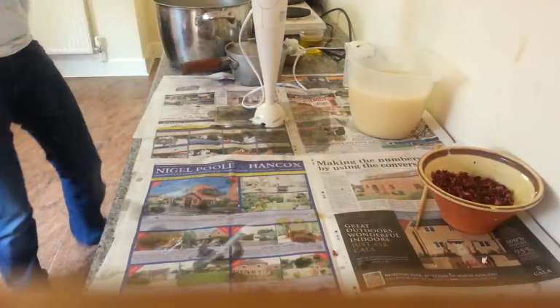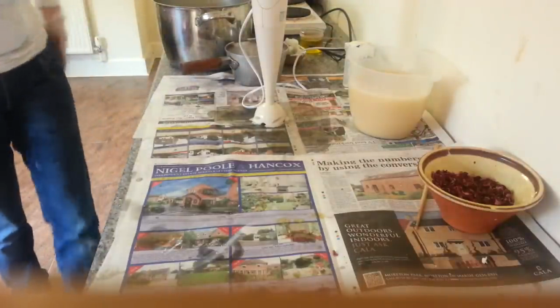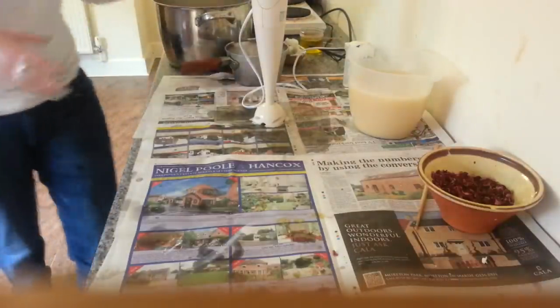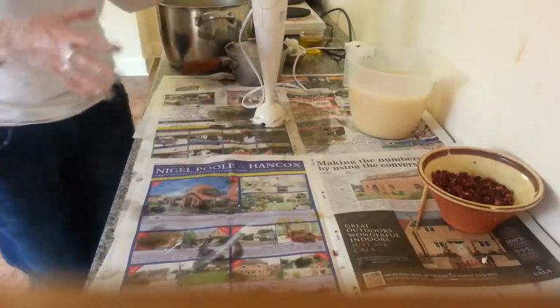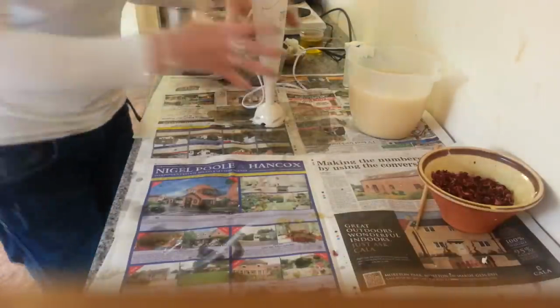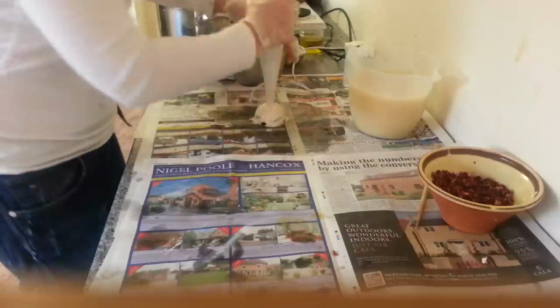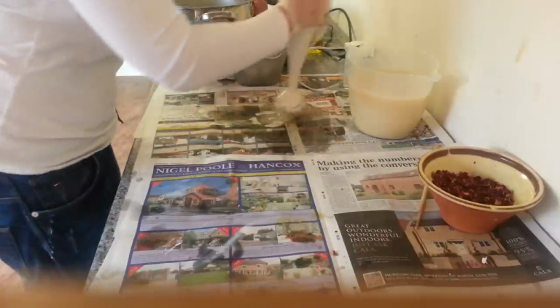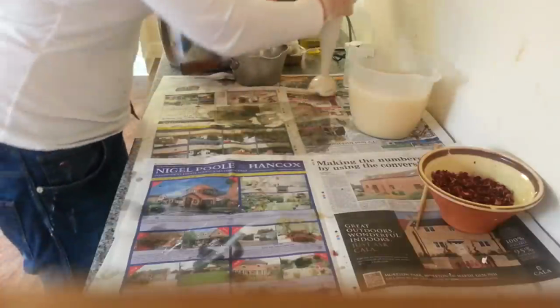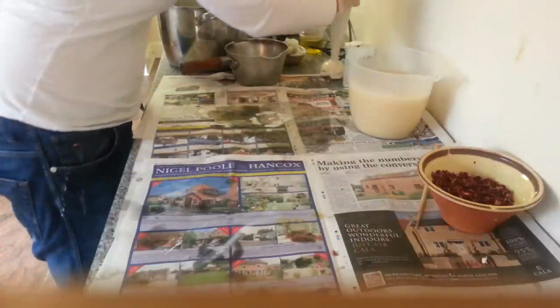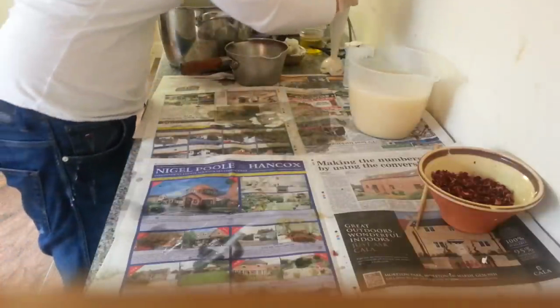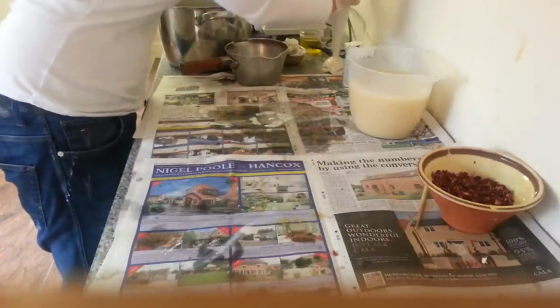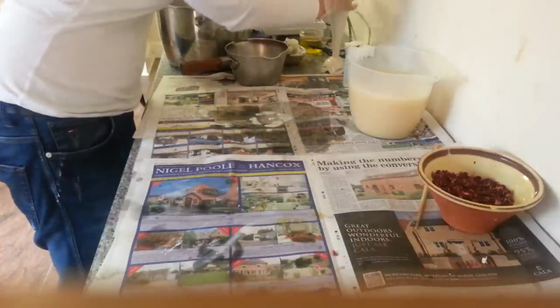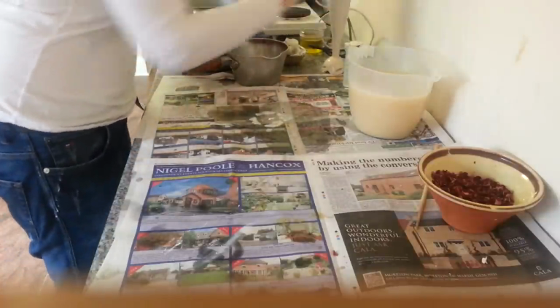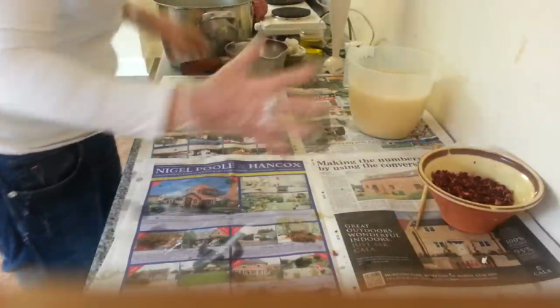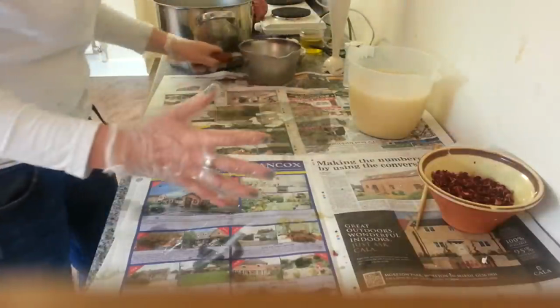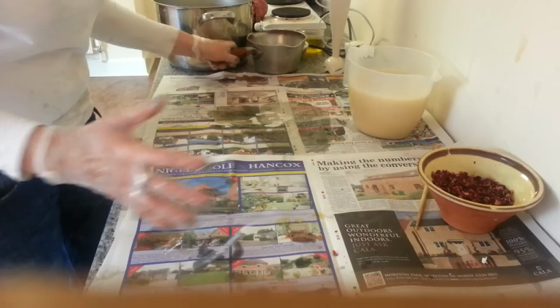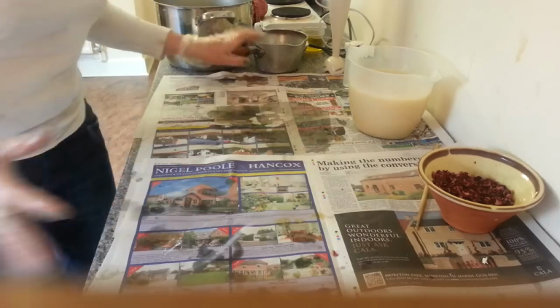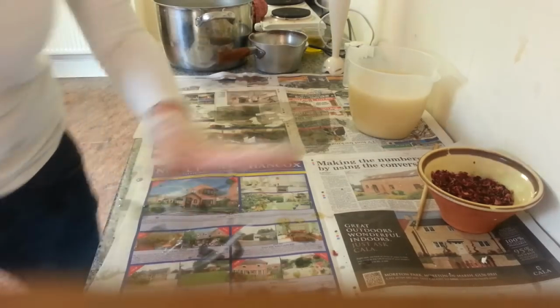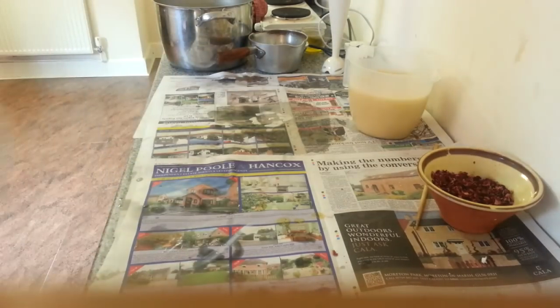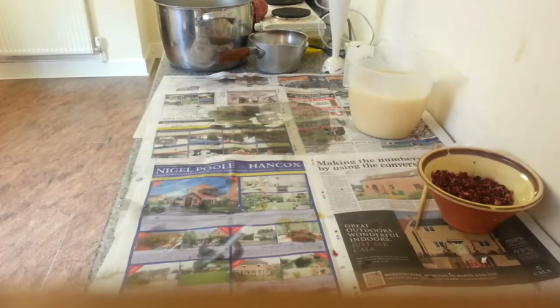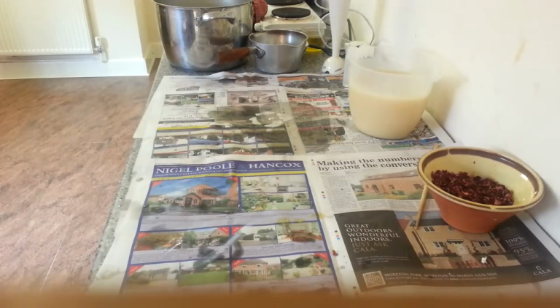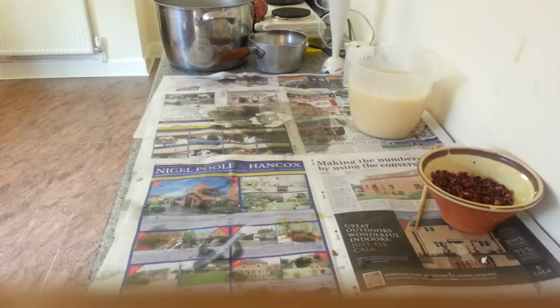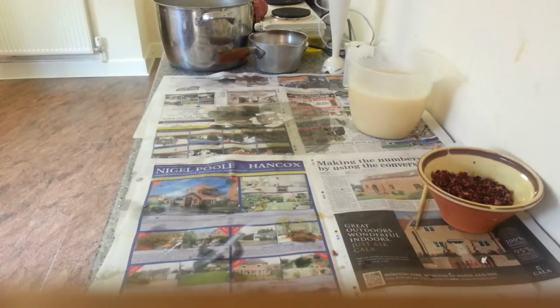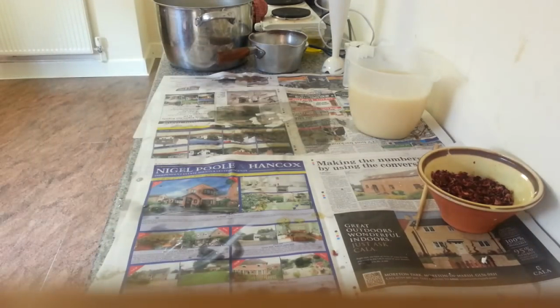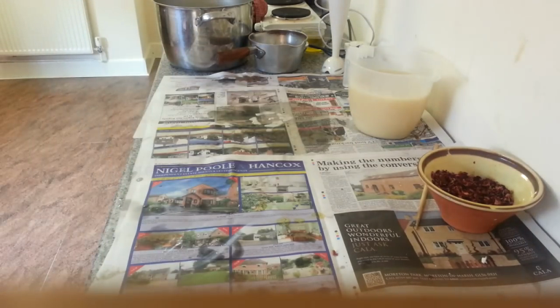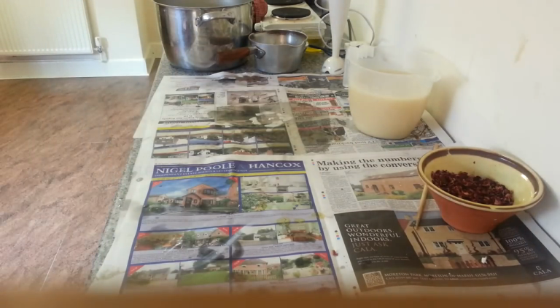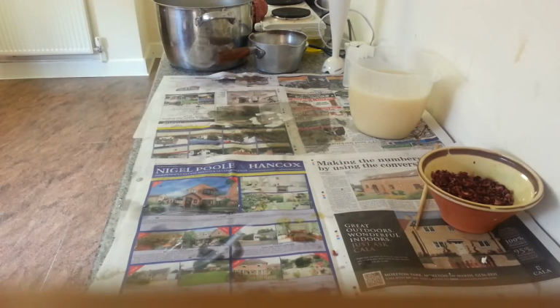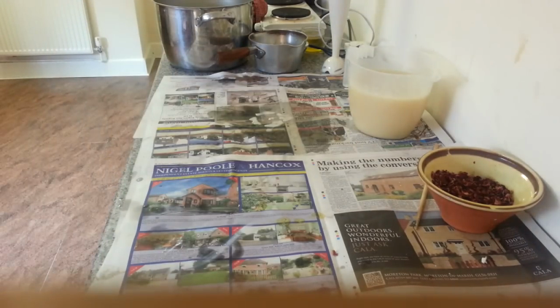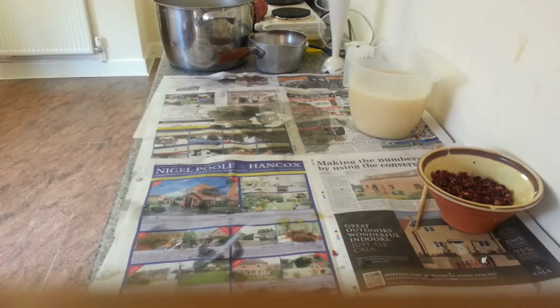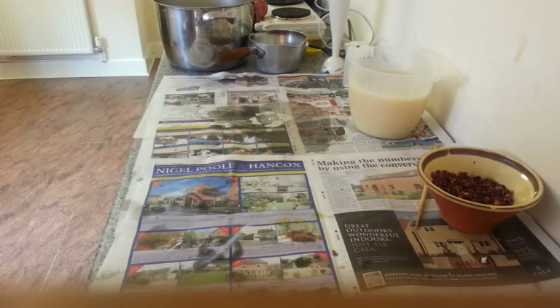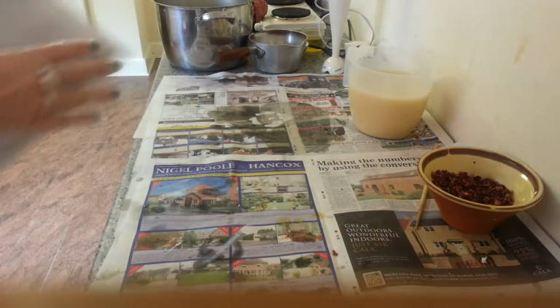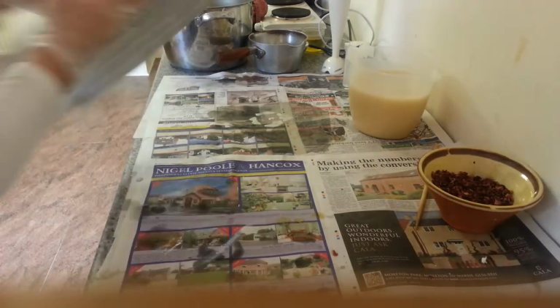I'm really not very good at keeping things tidy. I'm just going to whack some more paper down — it's a horrible, disgusting mess.